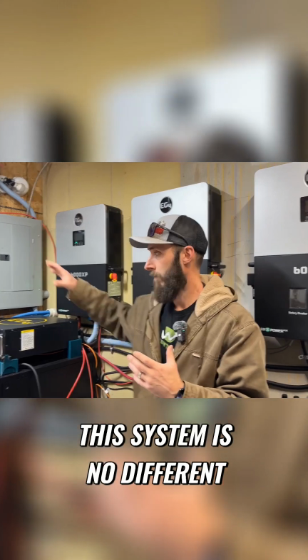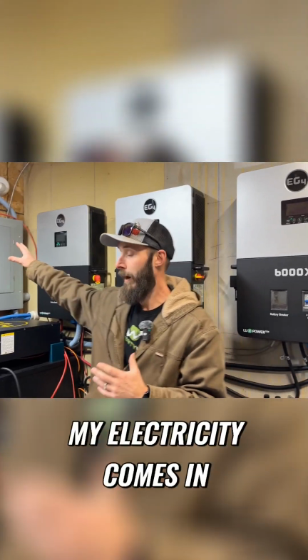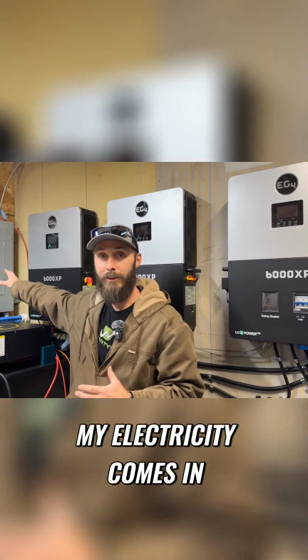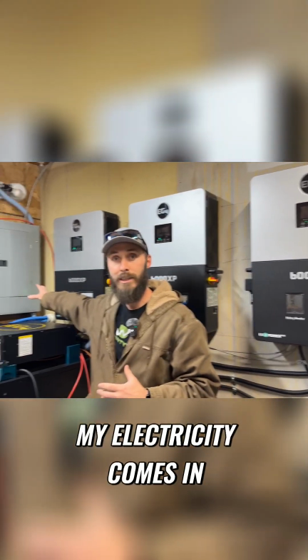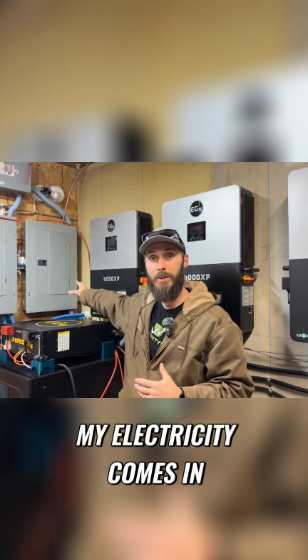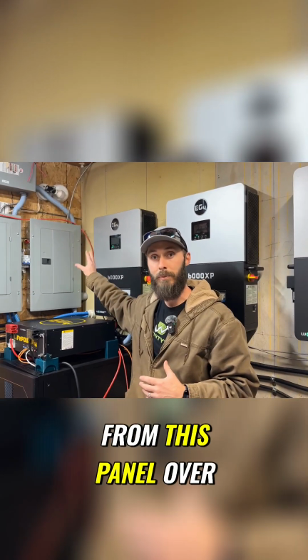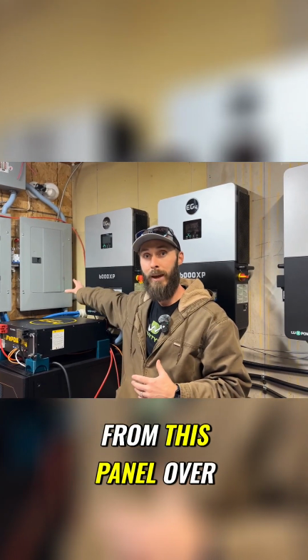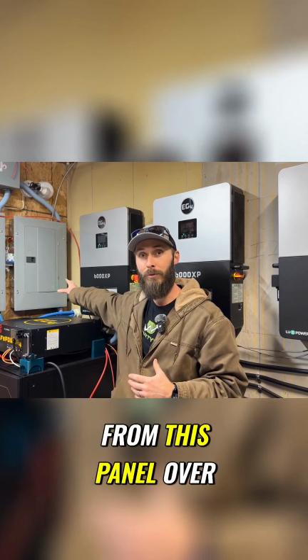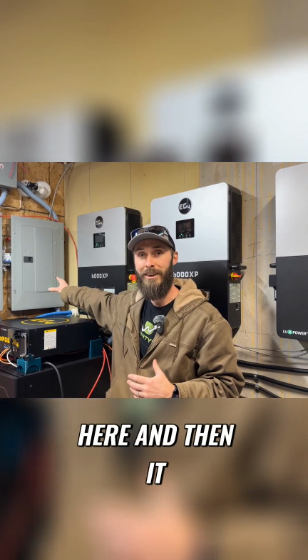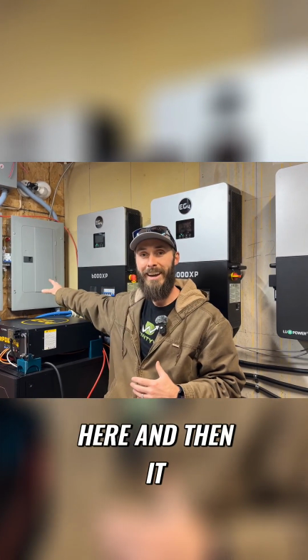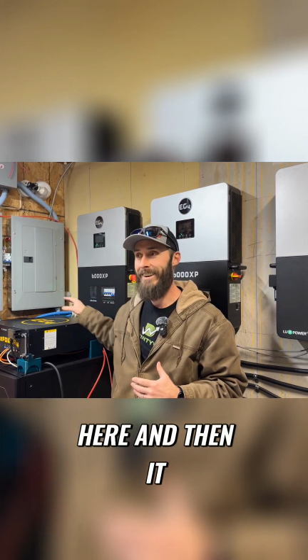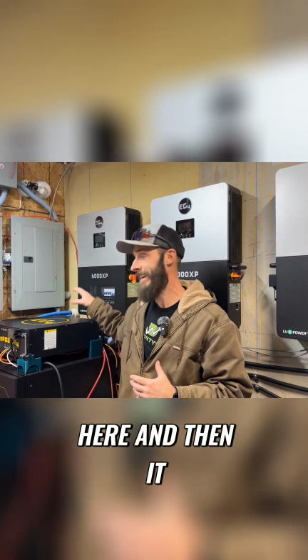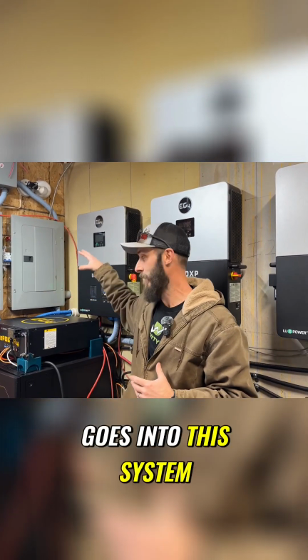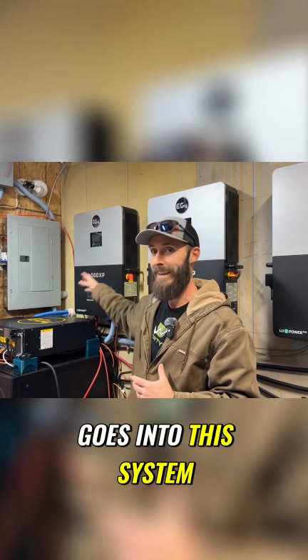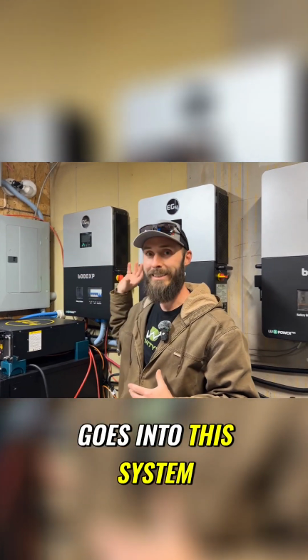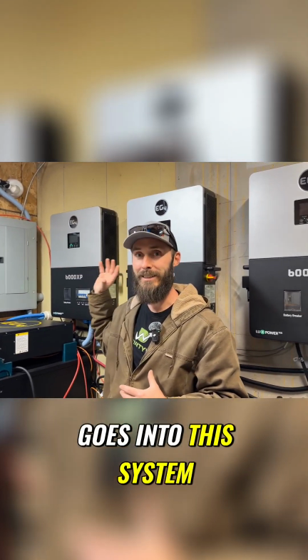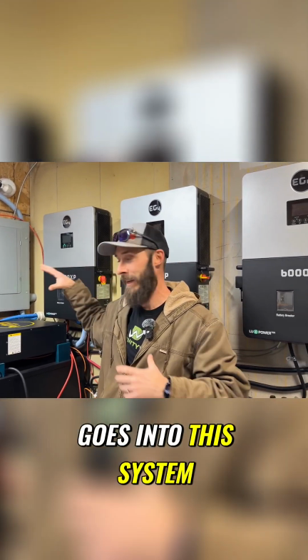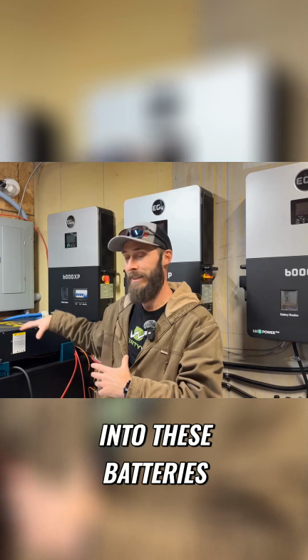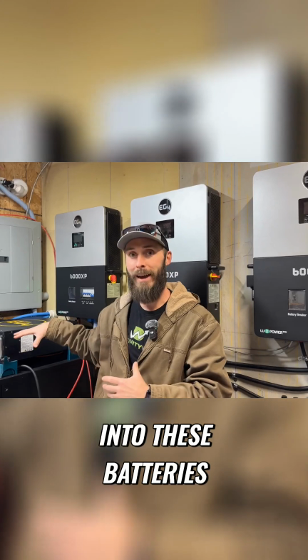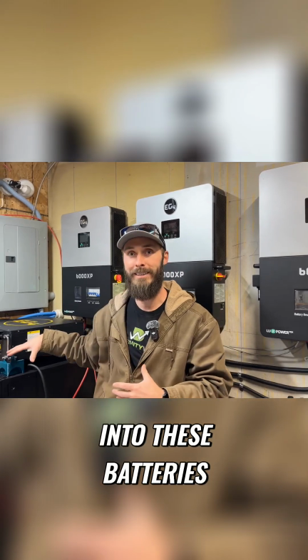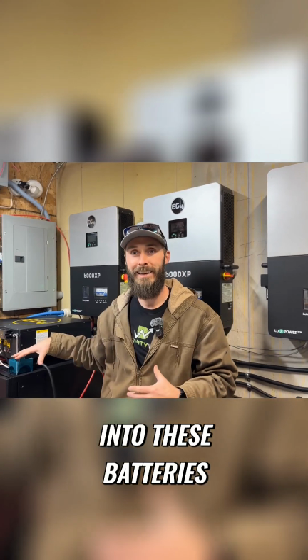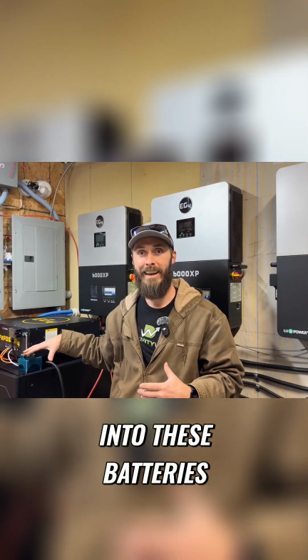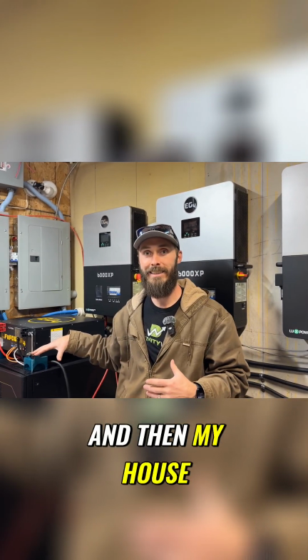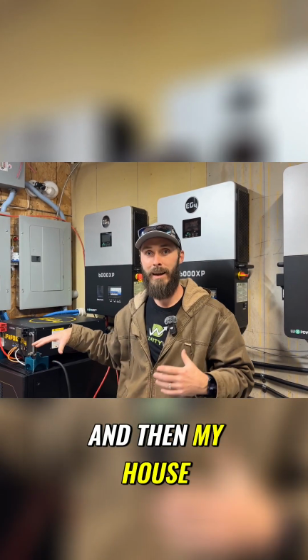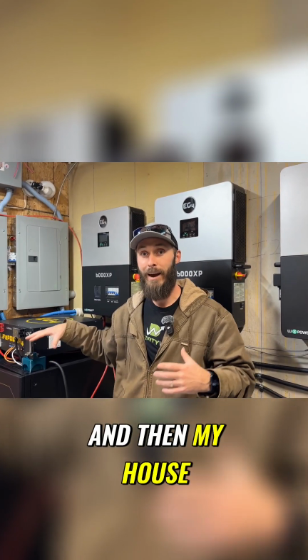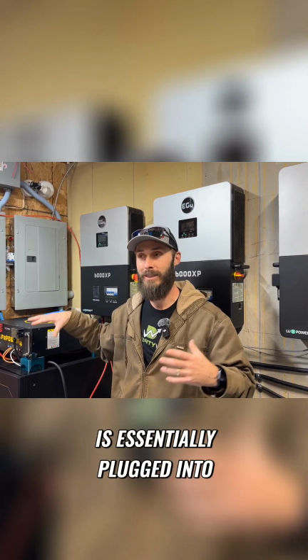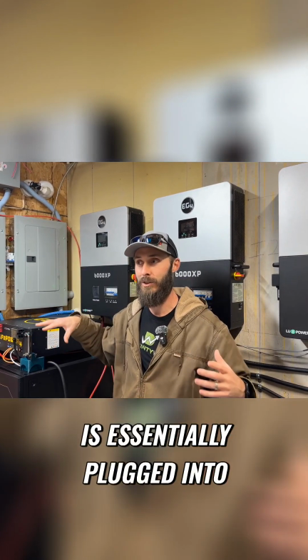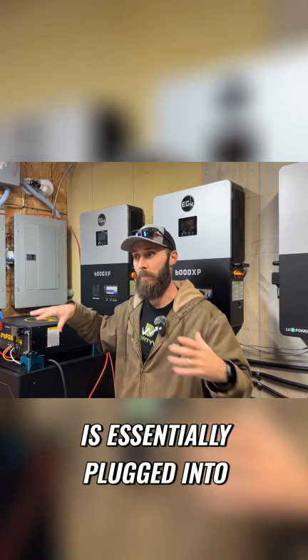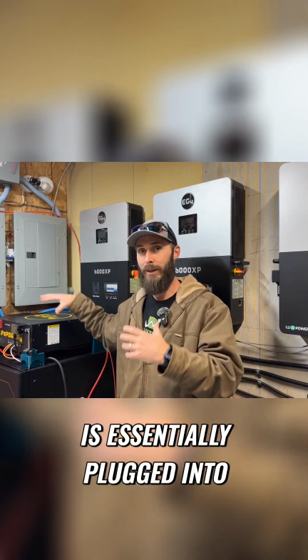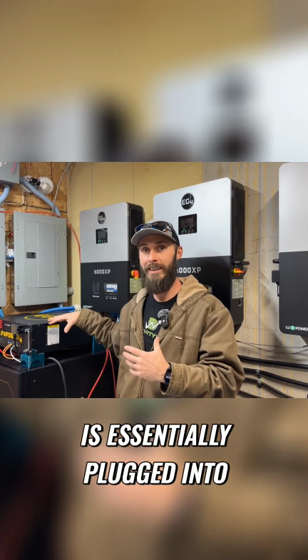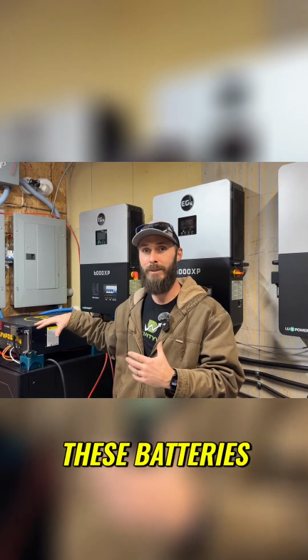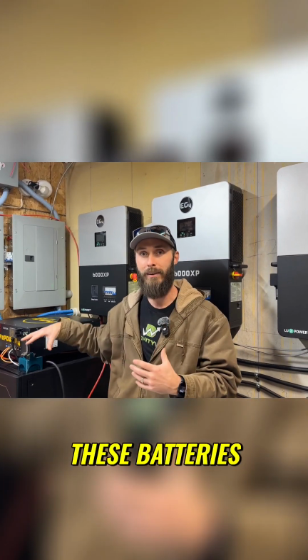My electricity comes in from this panel over here and then it goes into this system, into these batteries, and then my house is essentially plugged into these batteries.